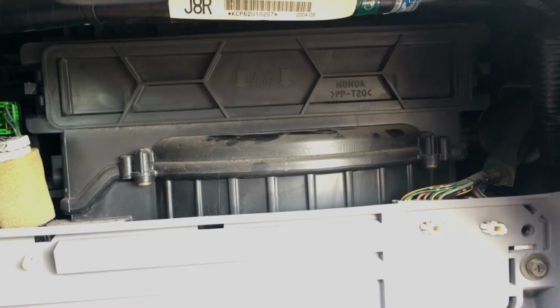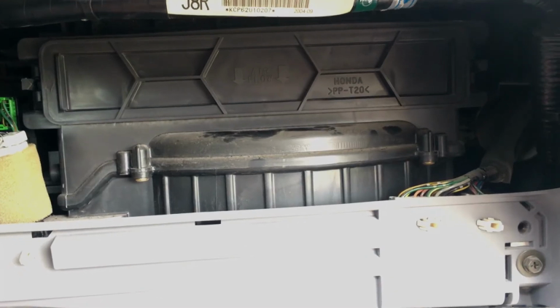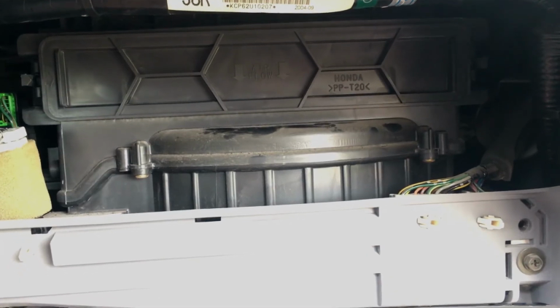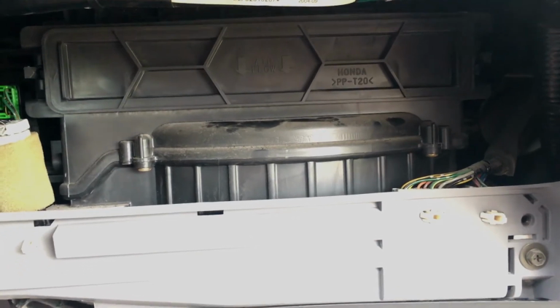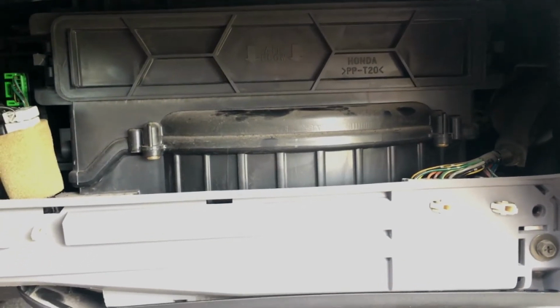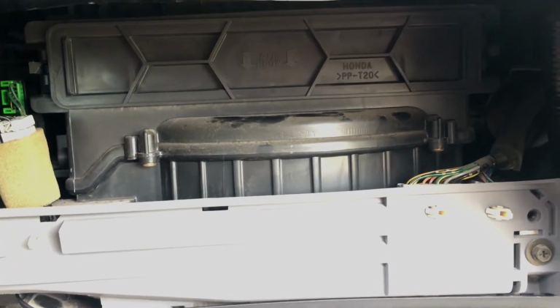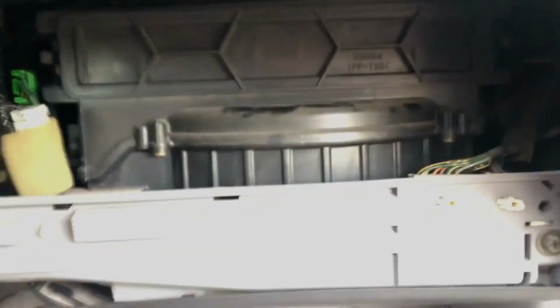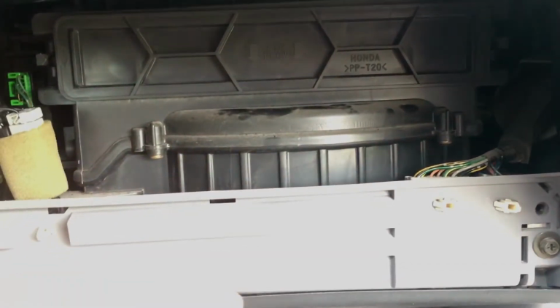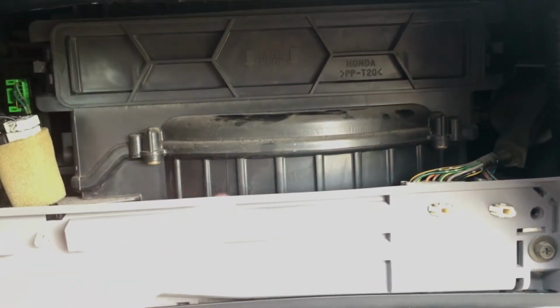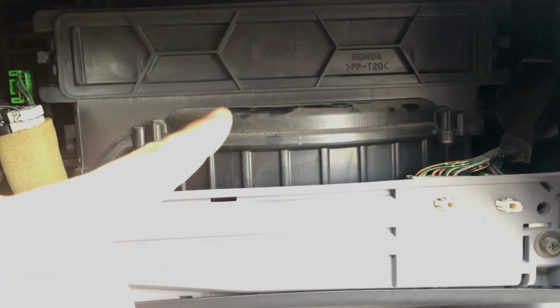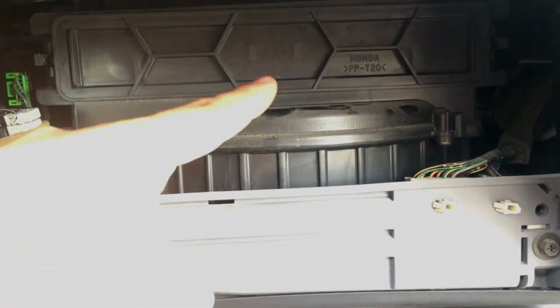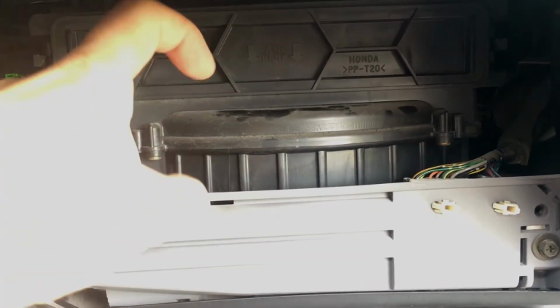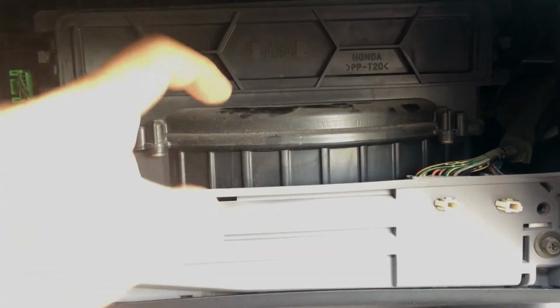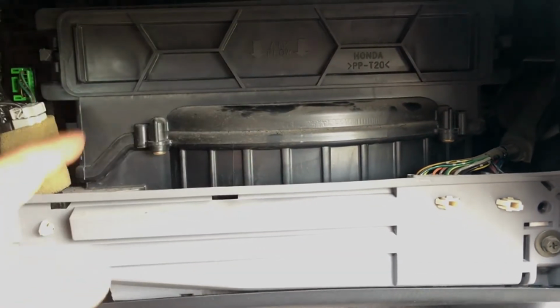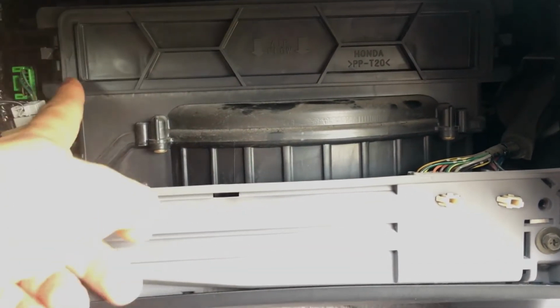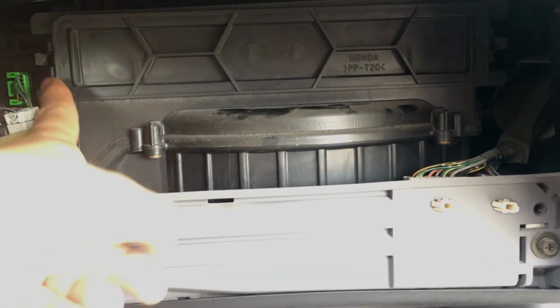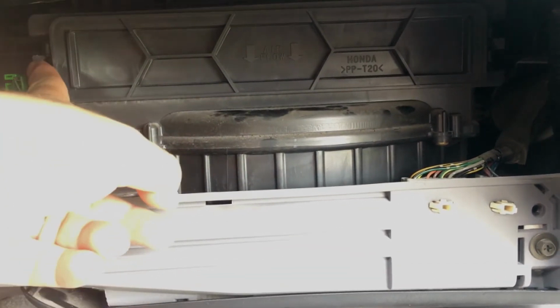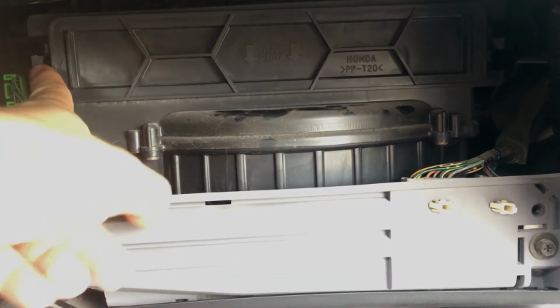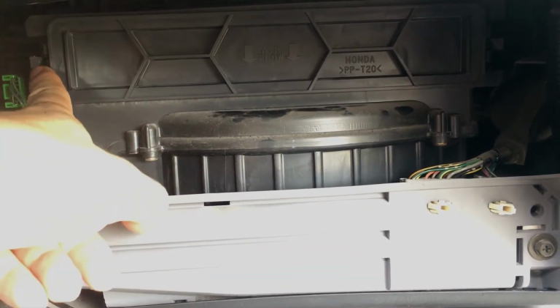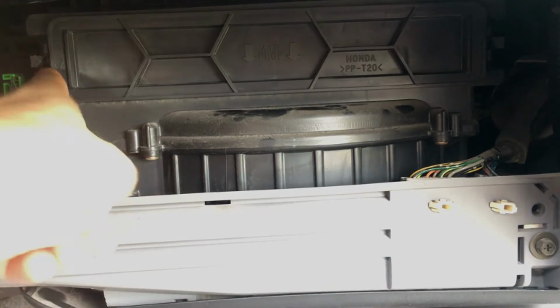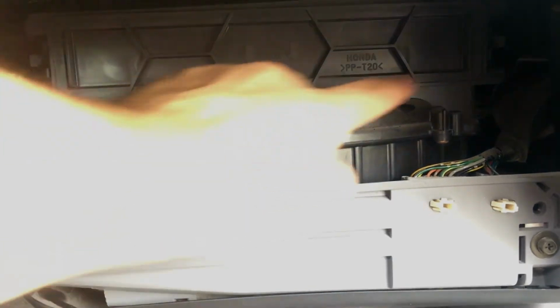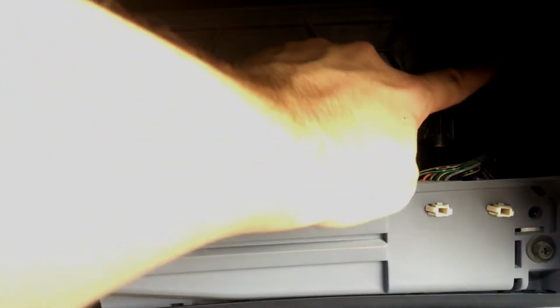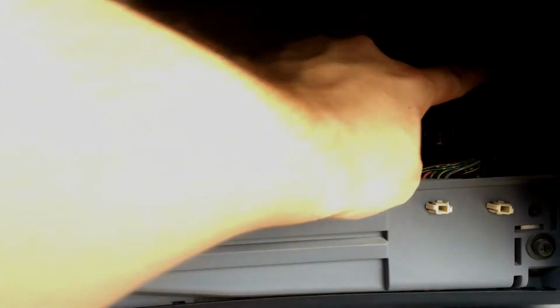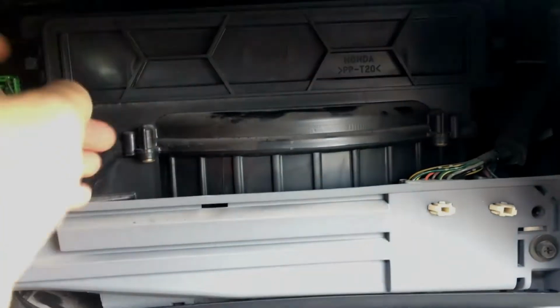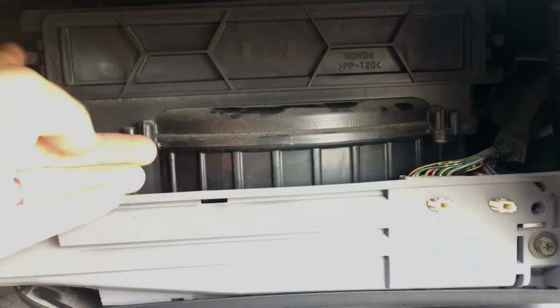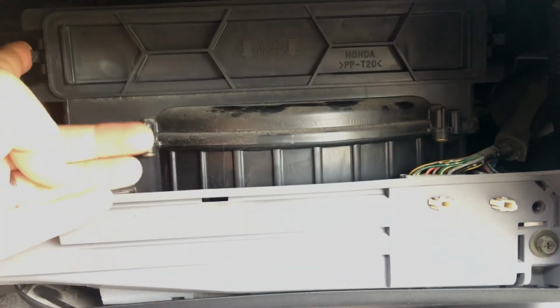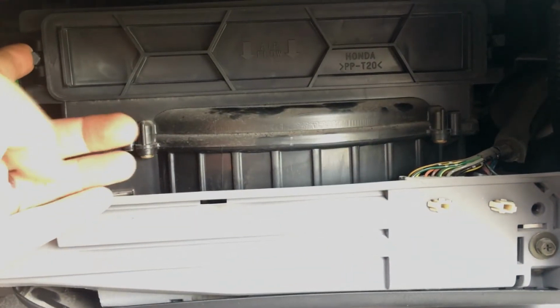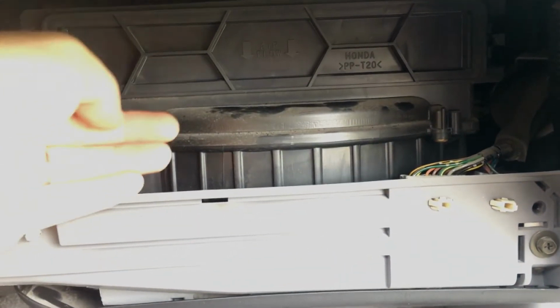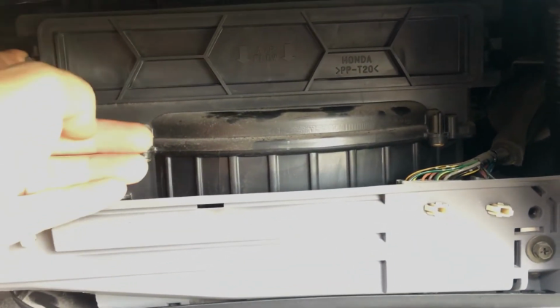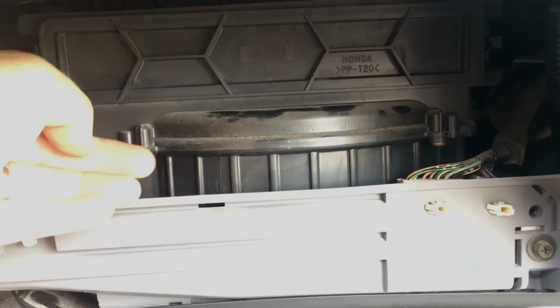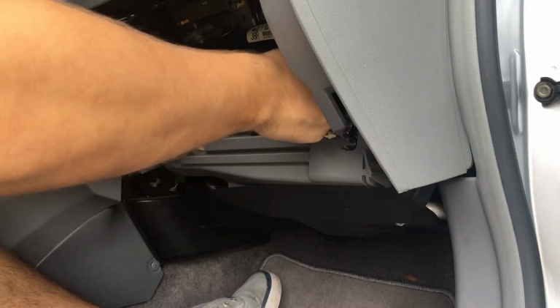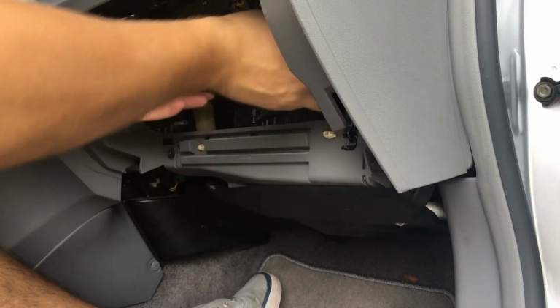After you remove the glove compartment, there's a section that says 'air flow' with a clip here and a clip right there. Press them and pull it out.